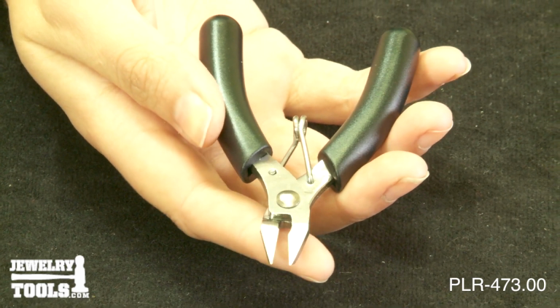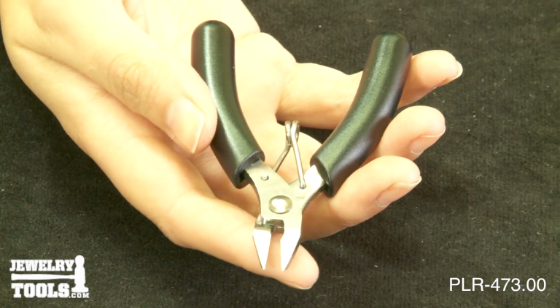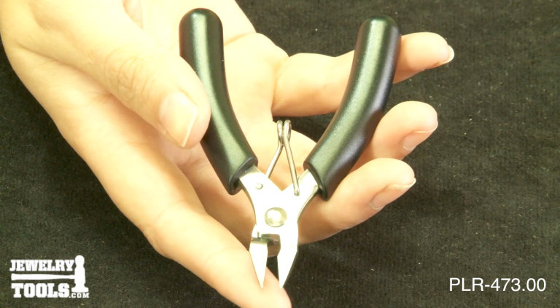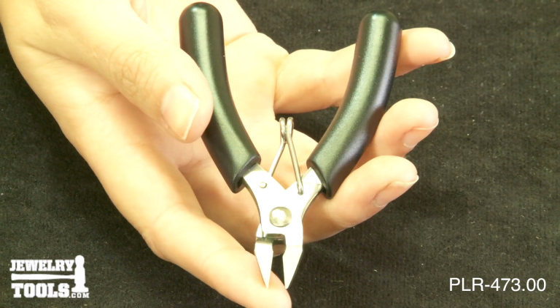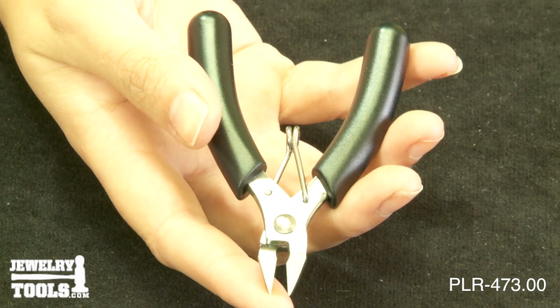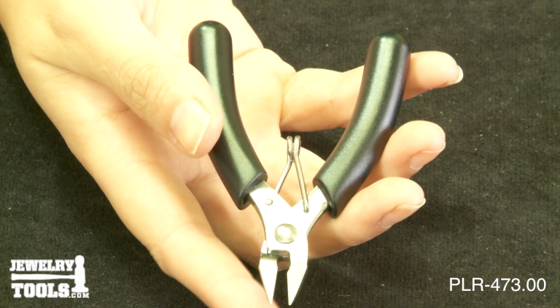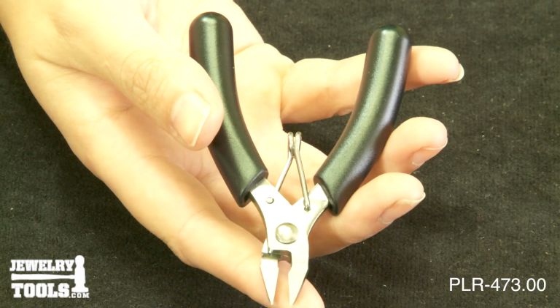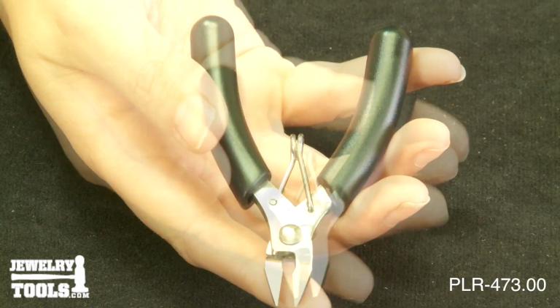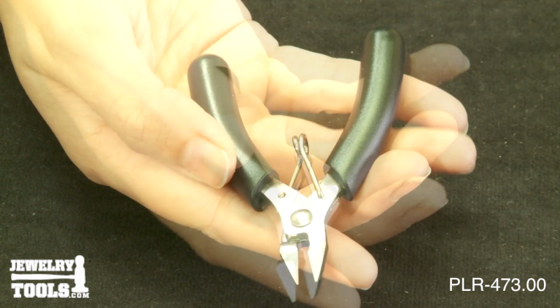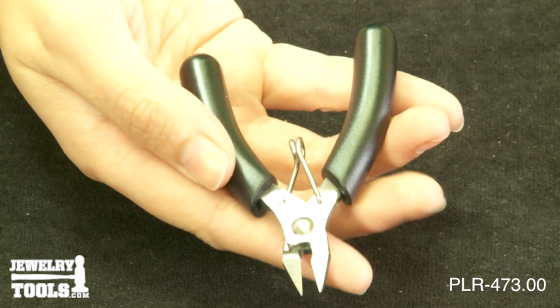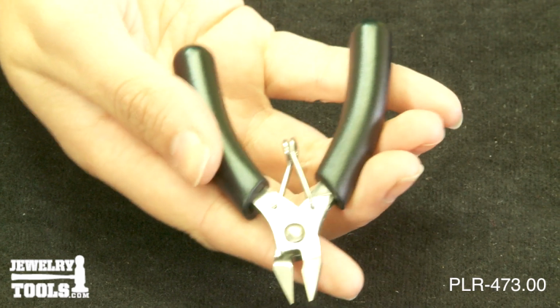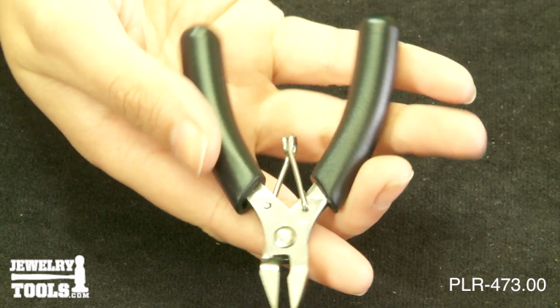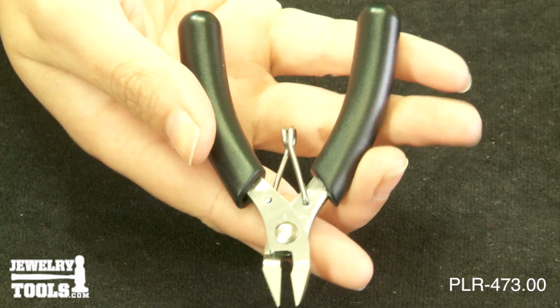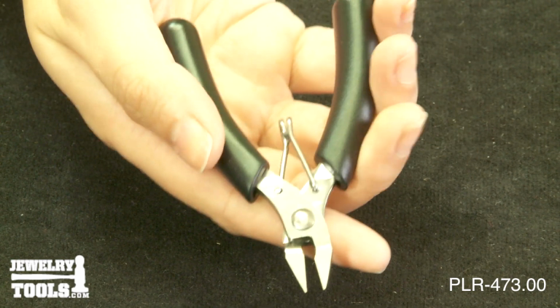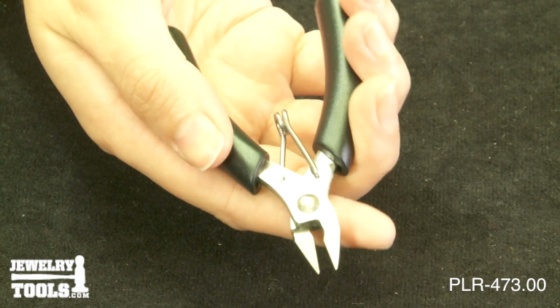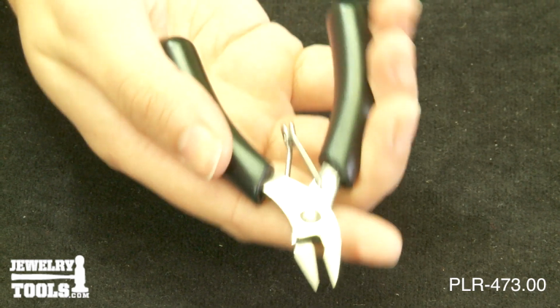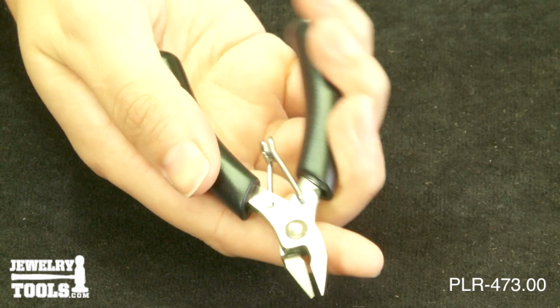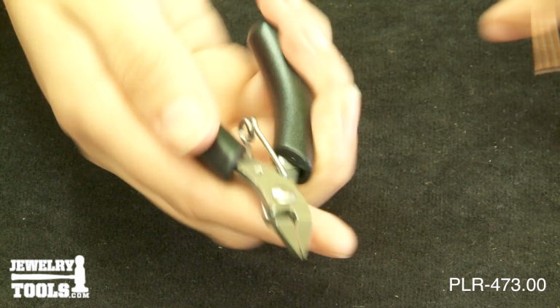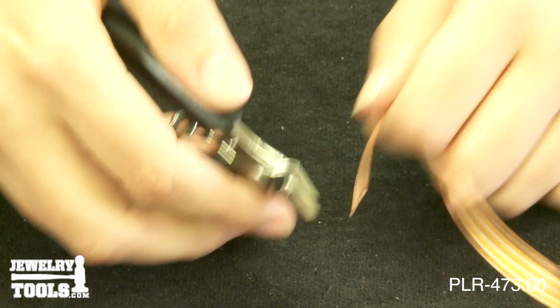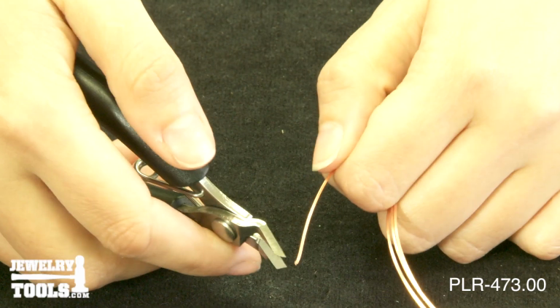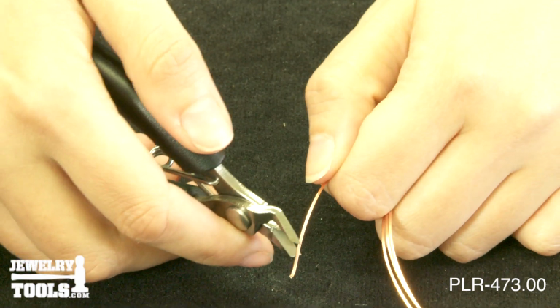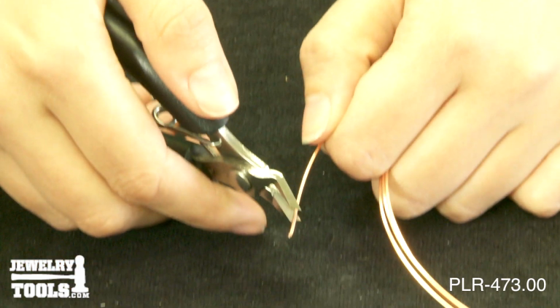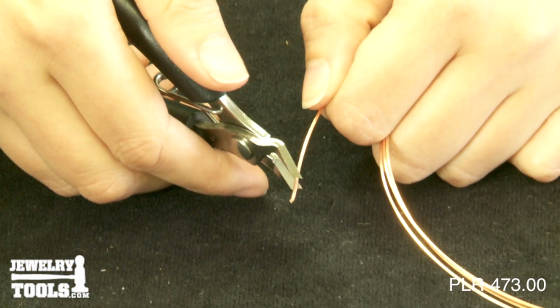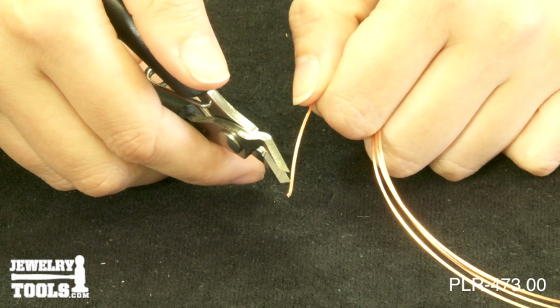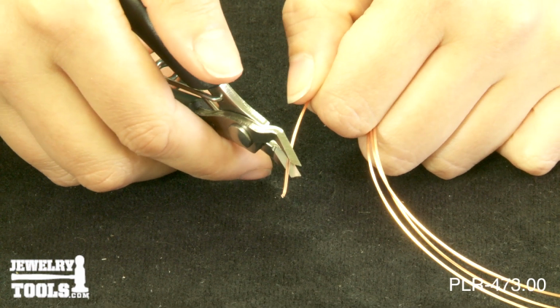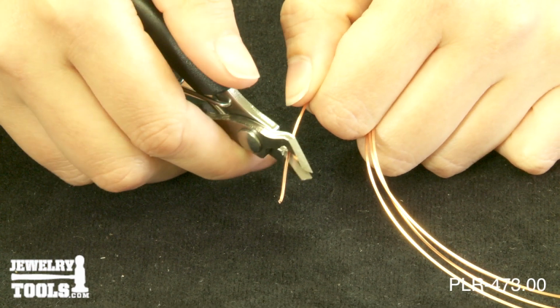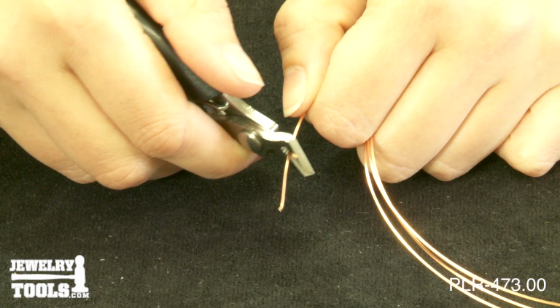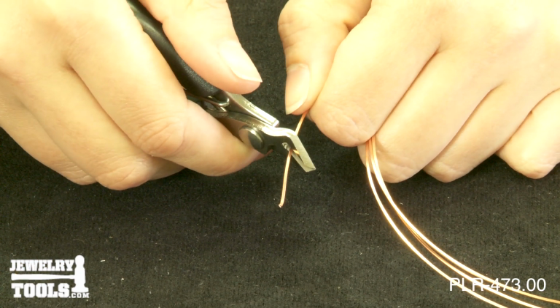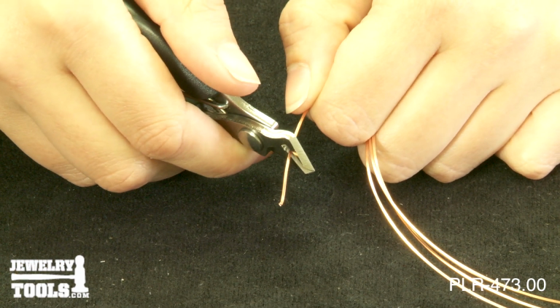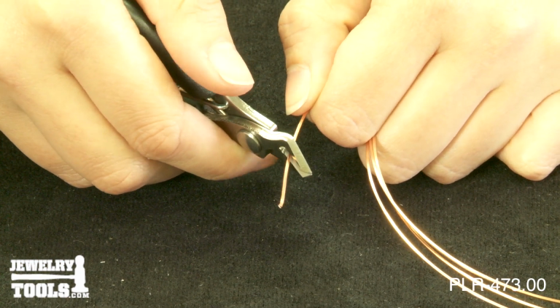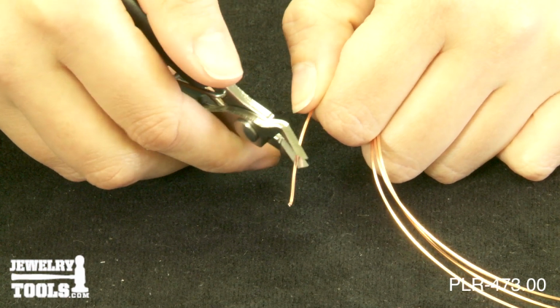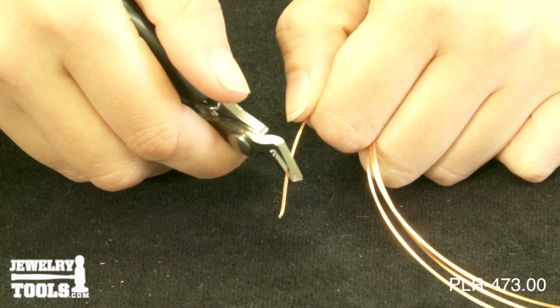The jaws are induction hardened and totally flush. This cutter also features black comfort grips and a return spring. It's perfect for multi-strand wire, bead pins, and soft colored wire.